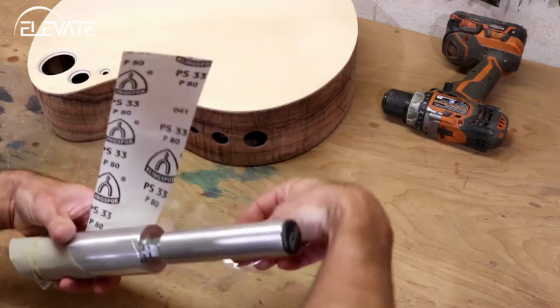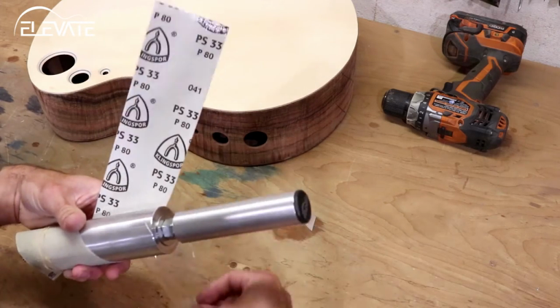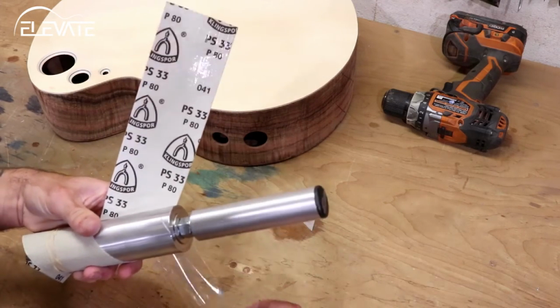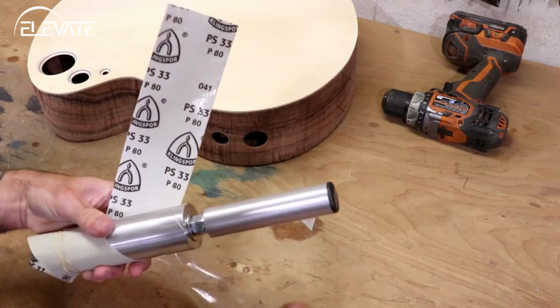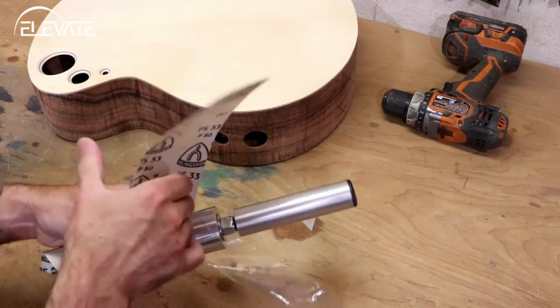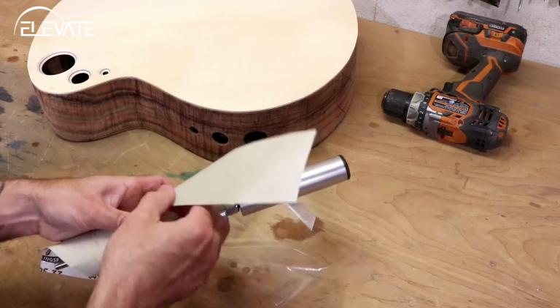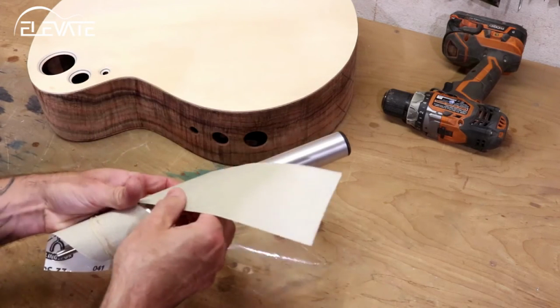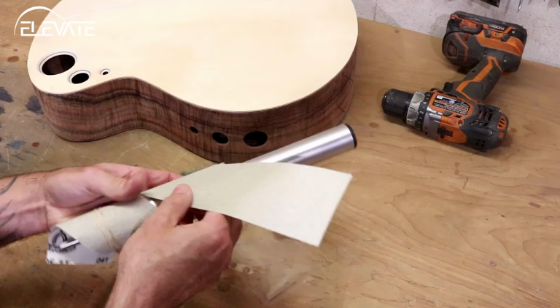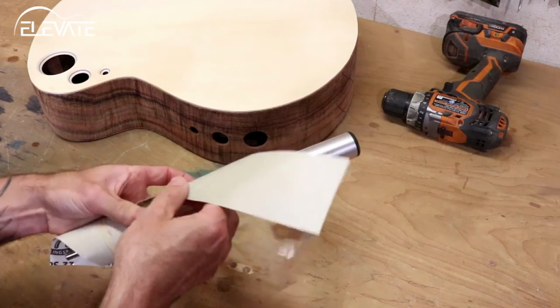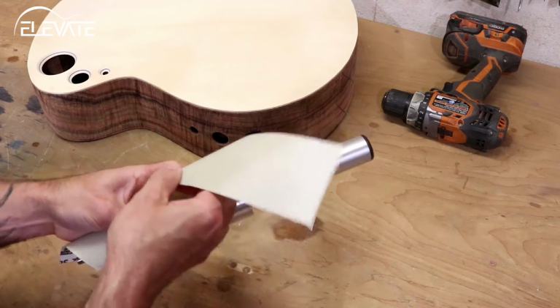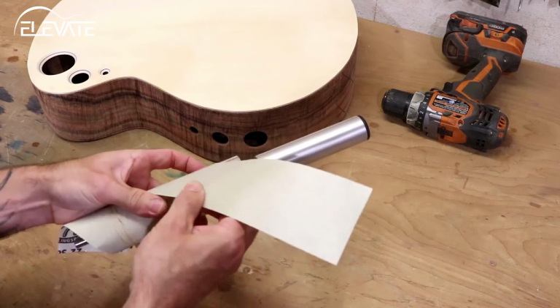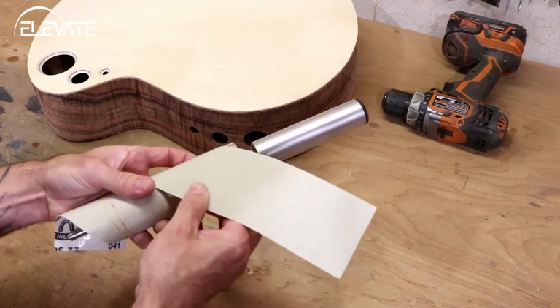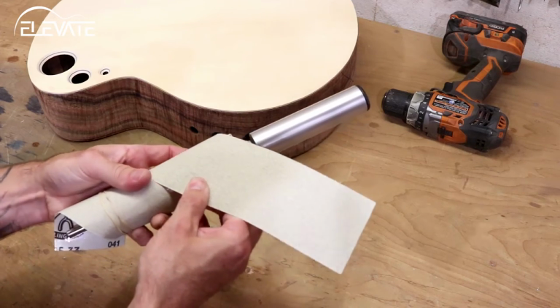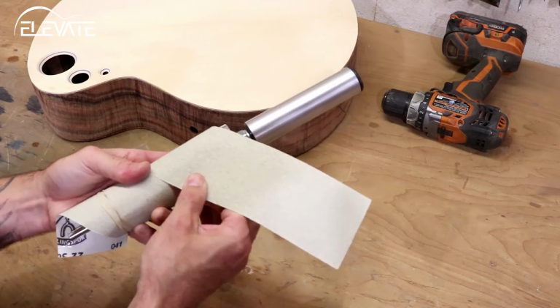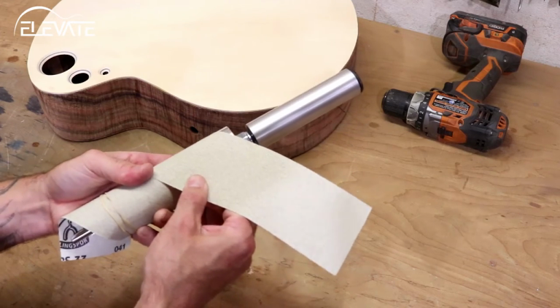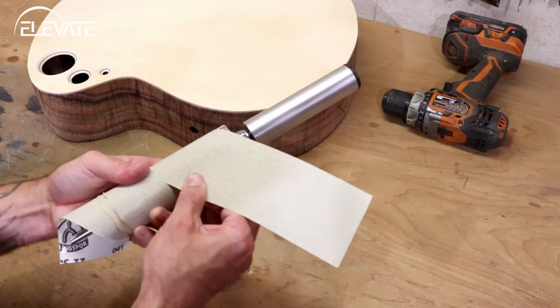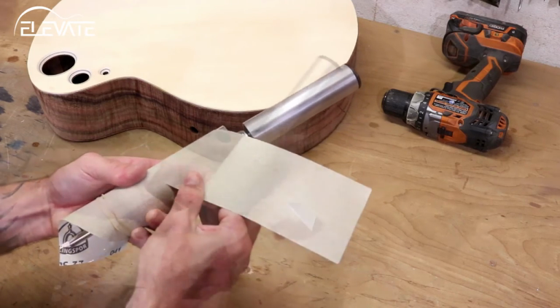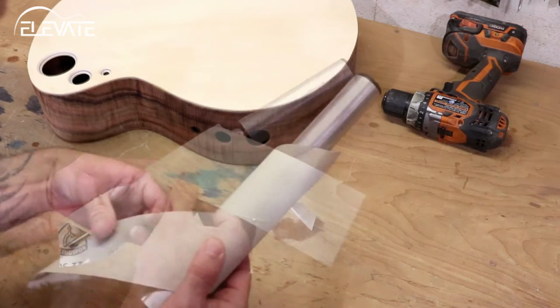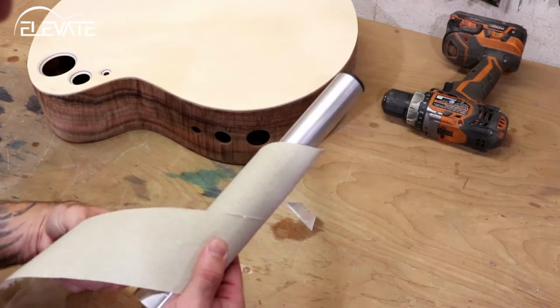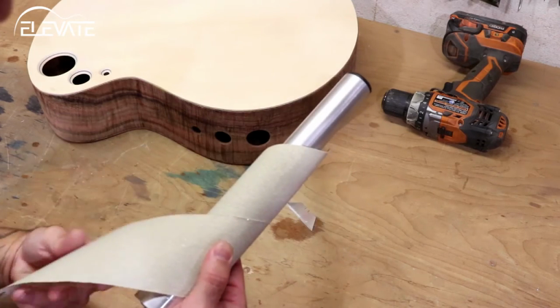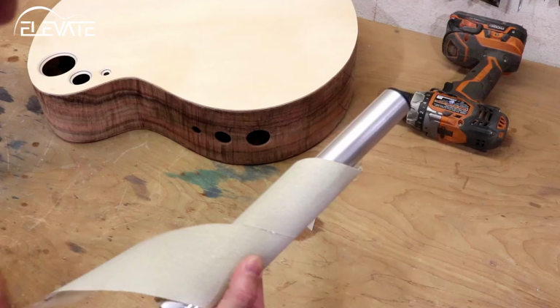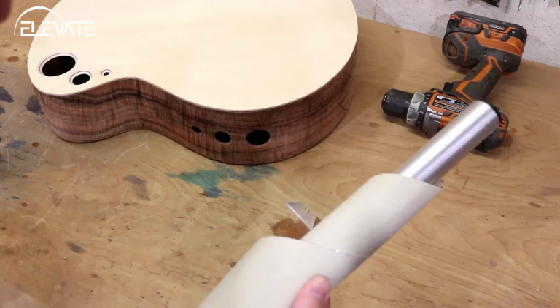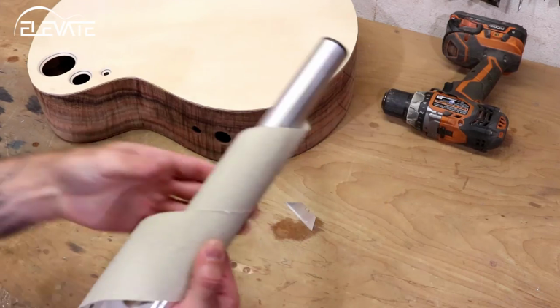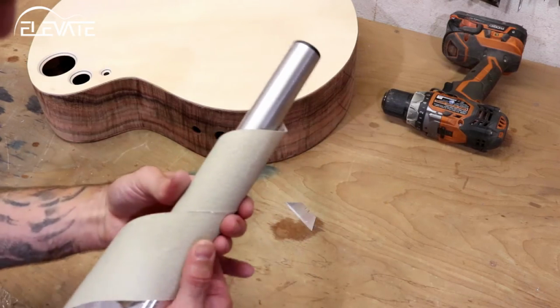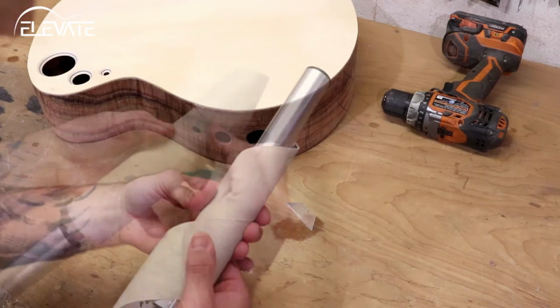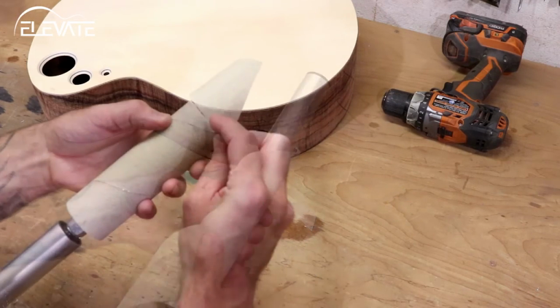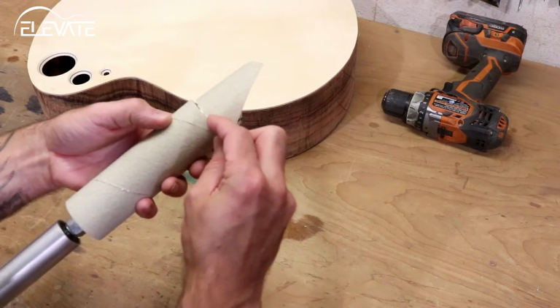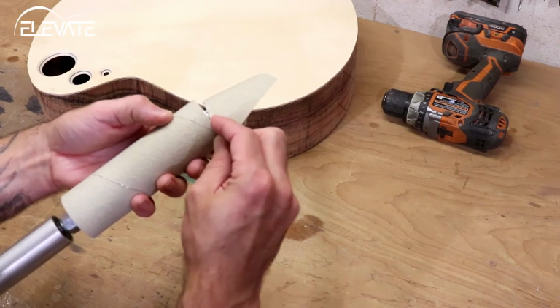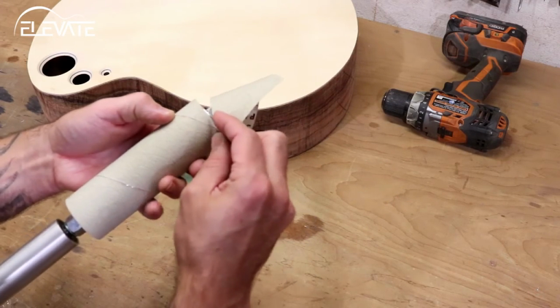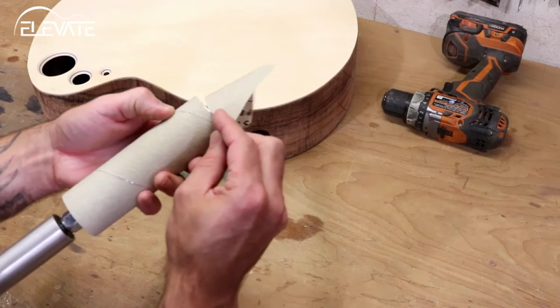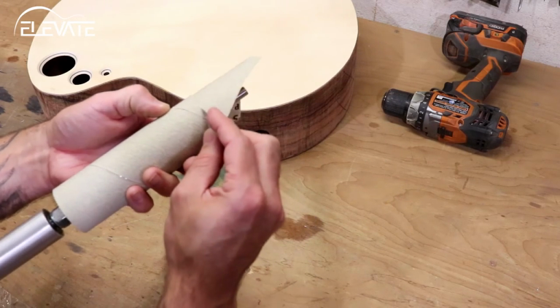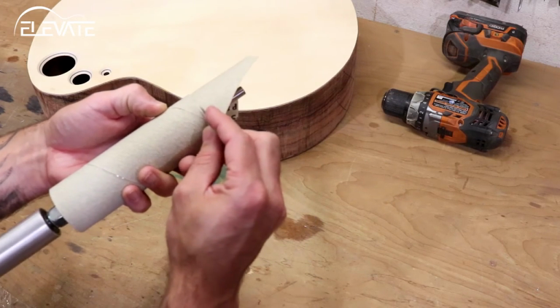Now I'll remove the backing from one end to about the halfway mark and press down the paper. Then remove the rubber band and remaining backing and apply the rest of the paper. Finally, trim the ends with a razor blade.